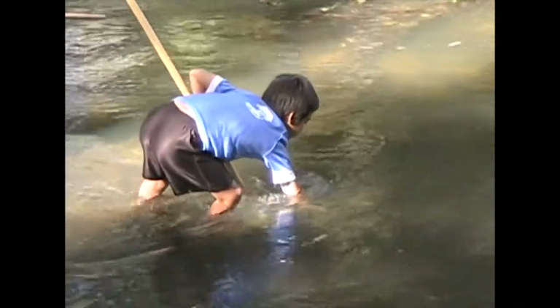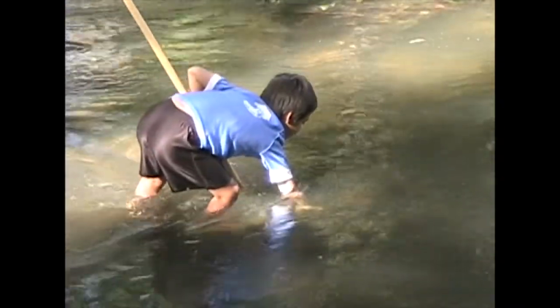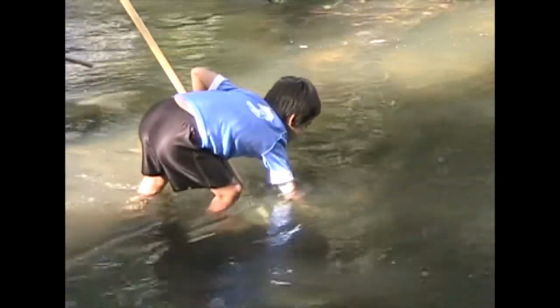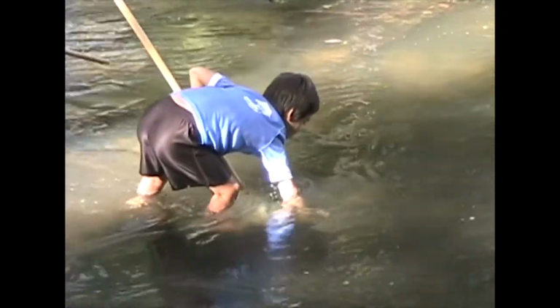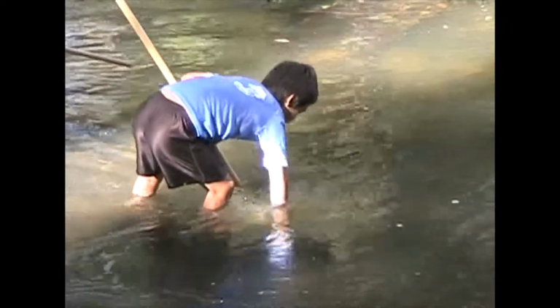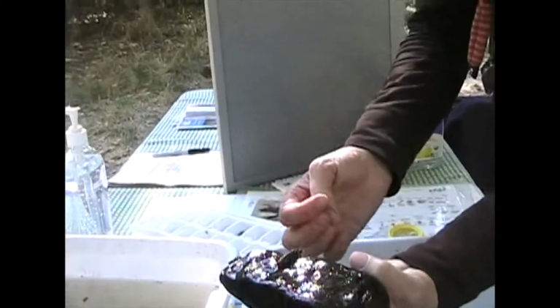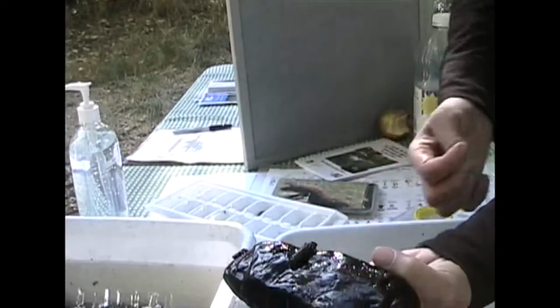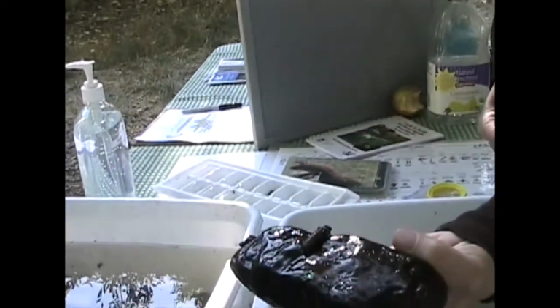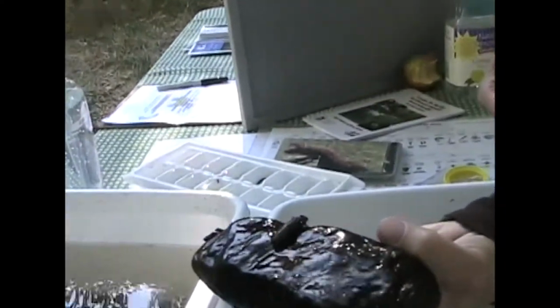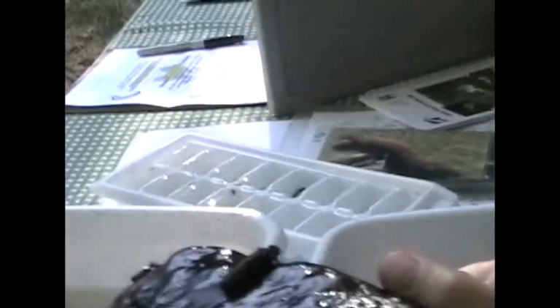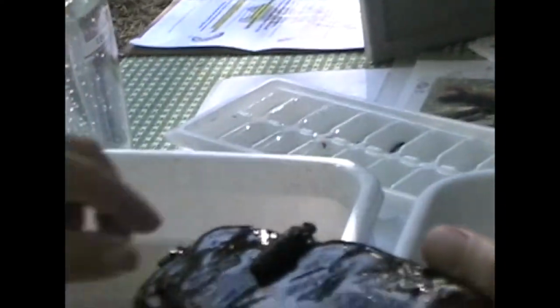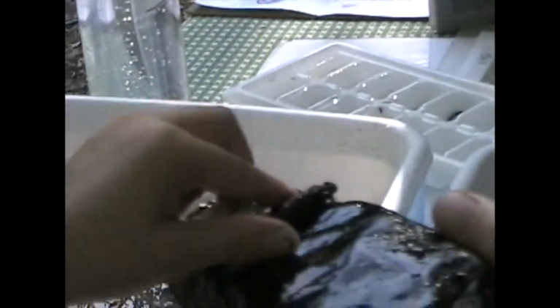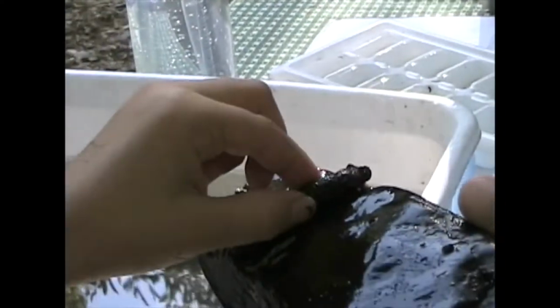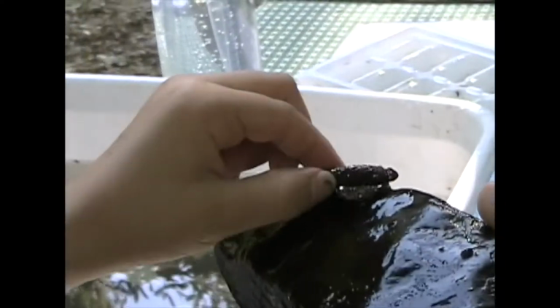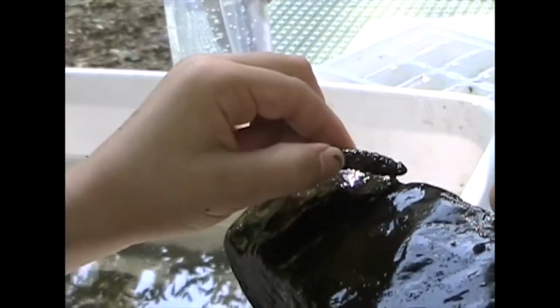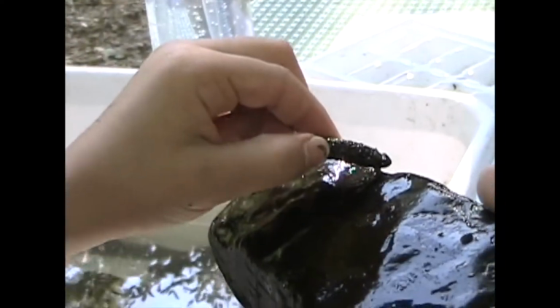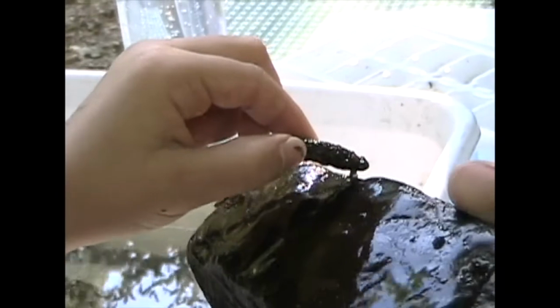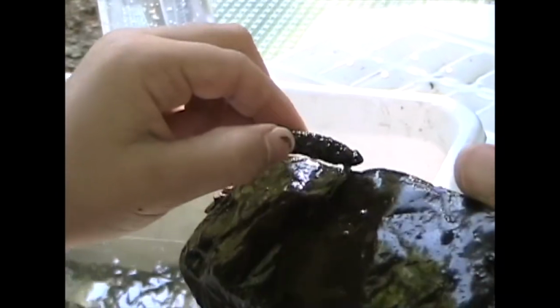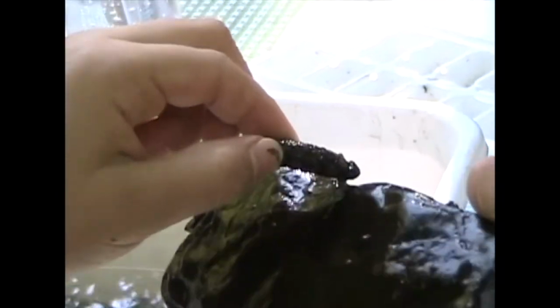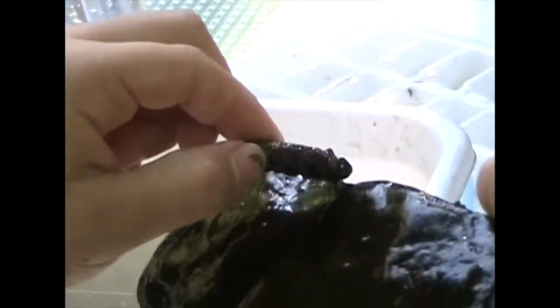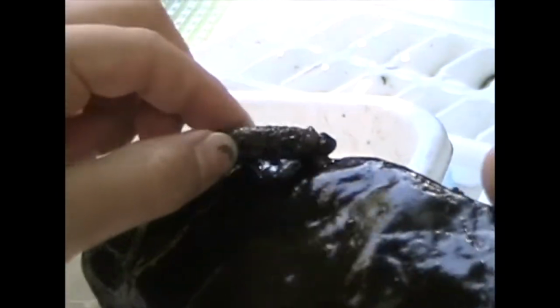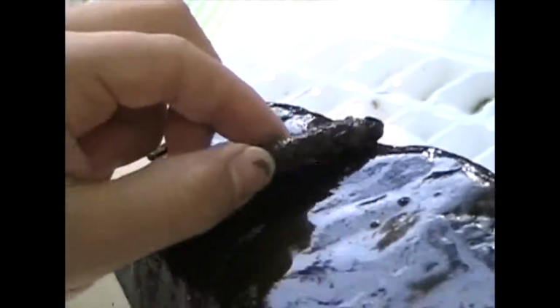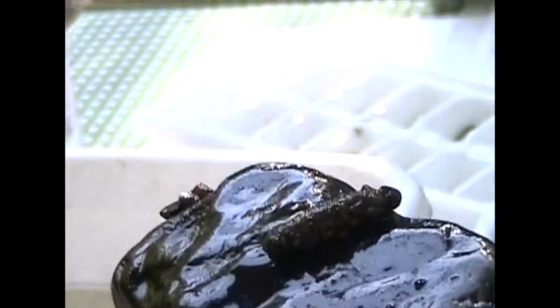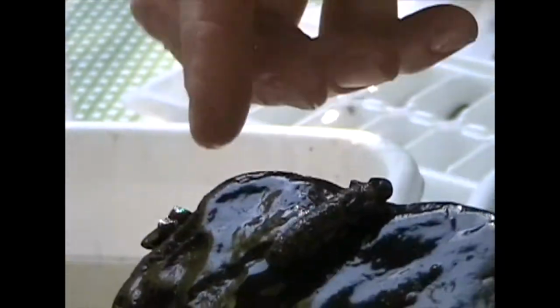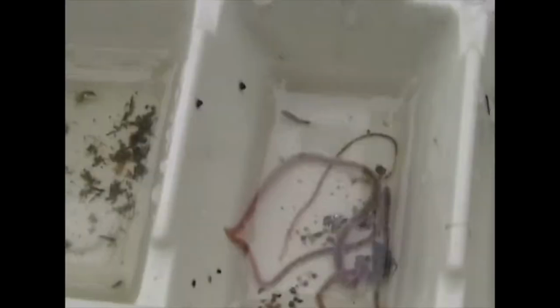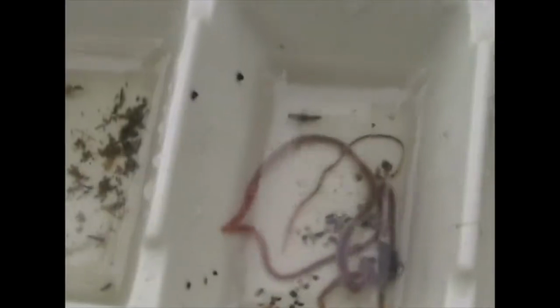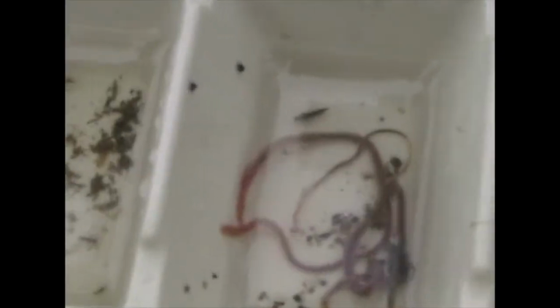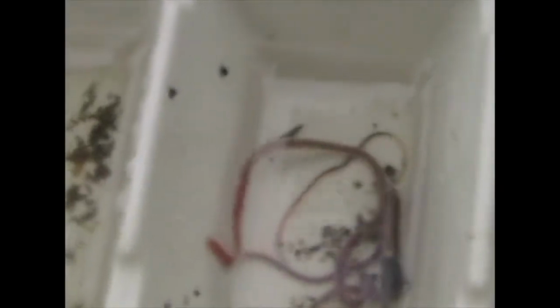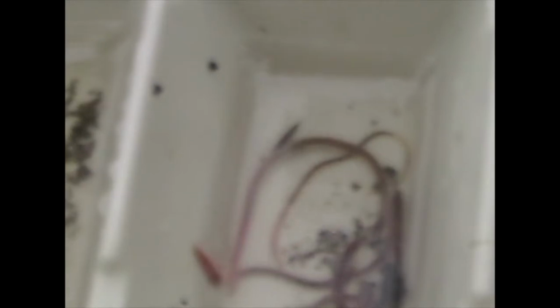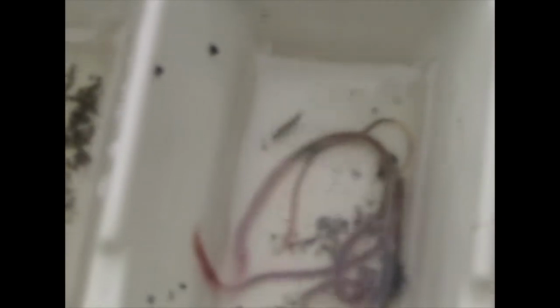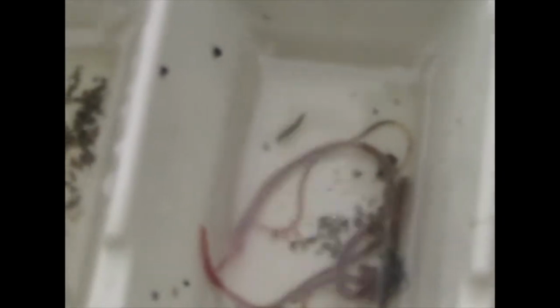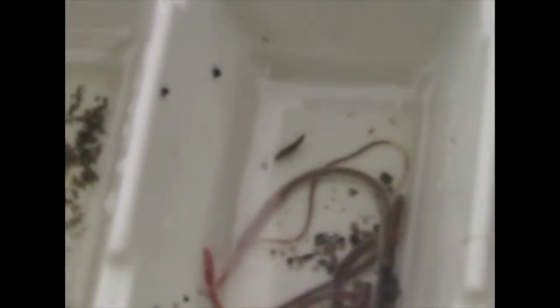Macroinvertebrates include the larval stage of insects. At that stage, they can get oxygen directly from the water. Here's the larval stage of a caddisfly, and these are aquatic earthworms.